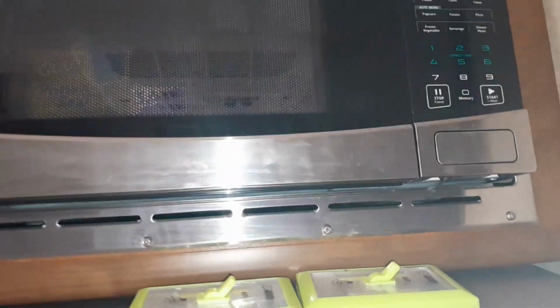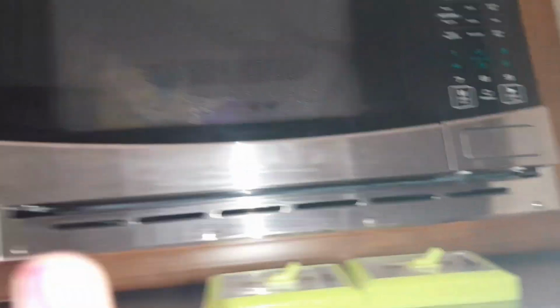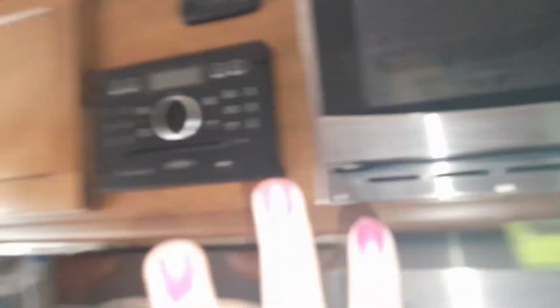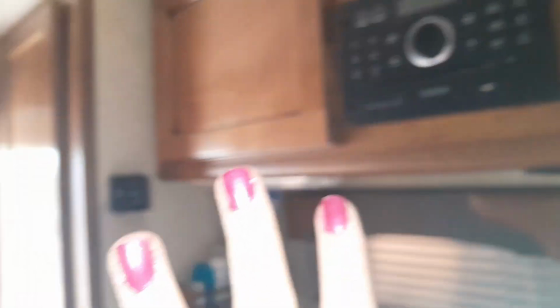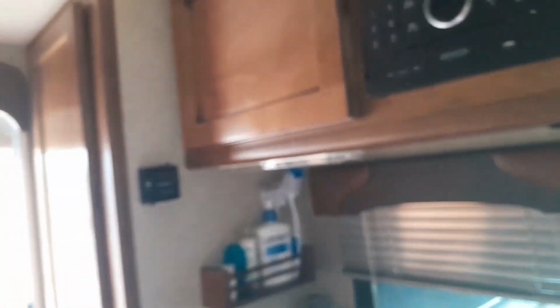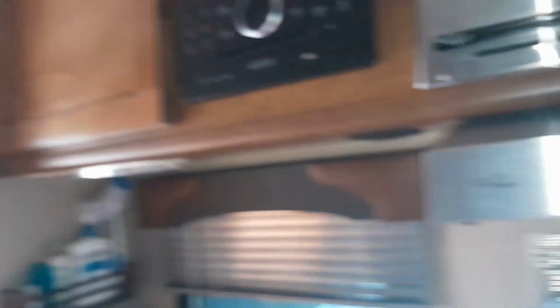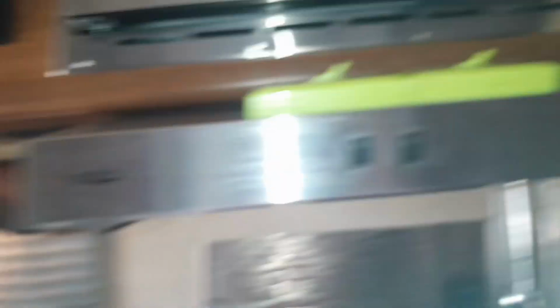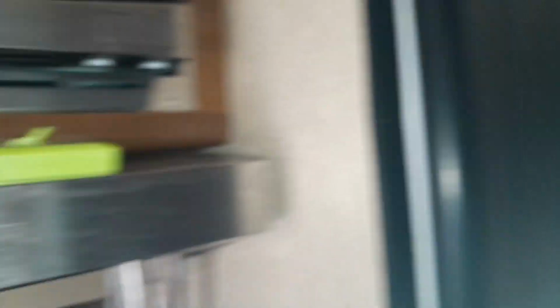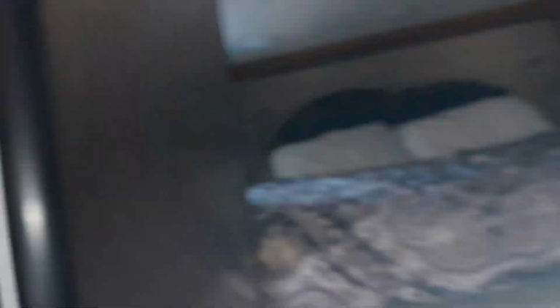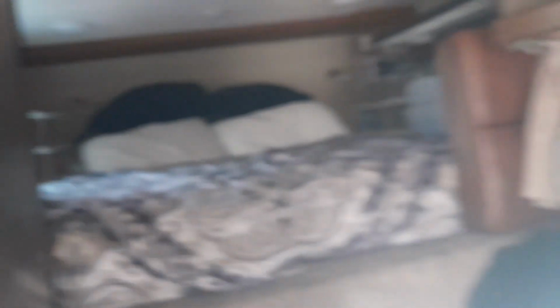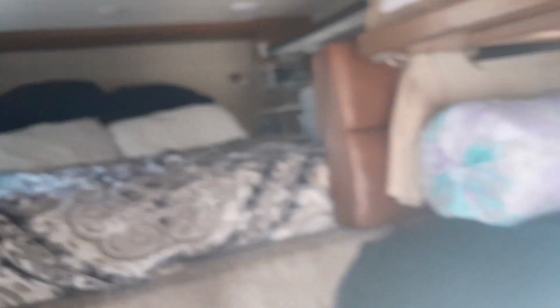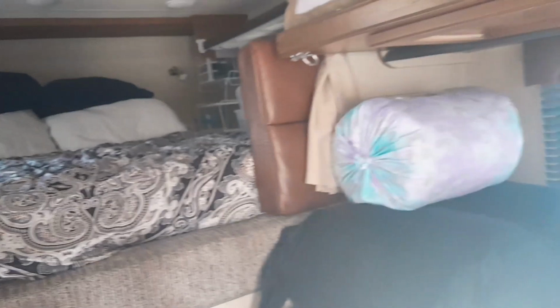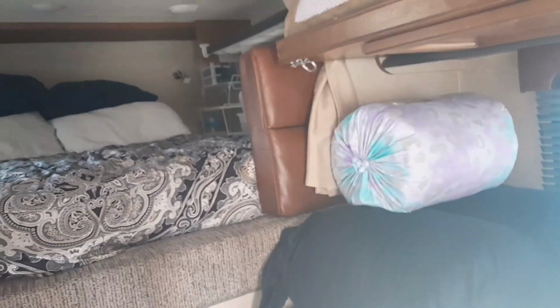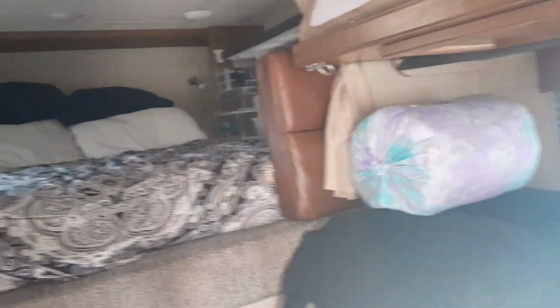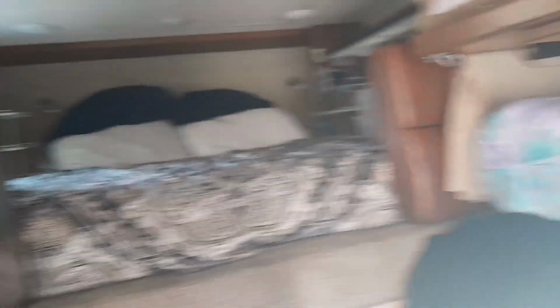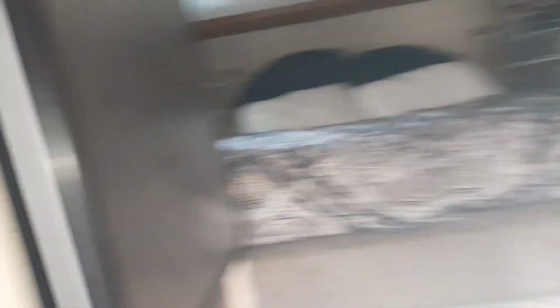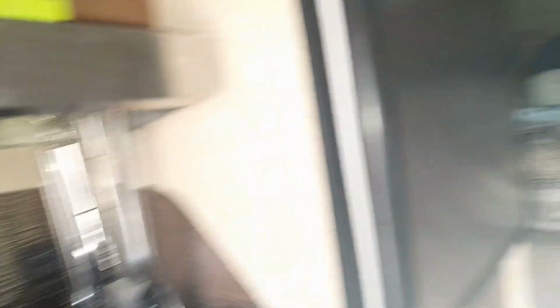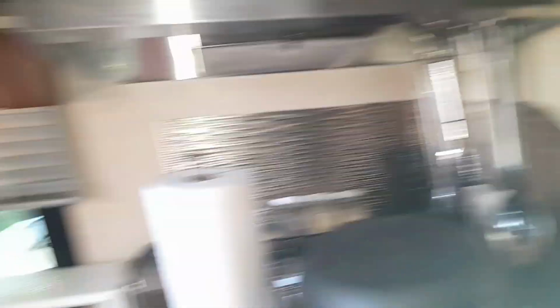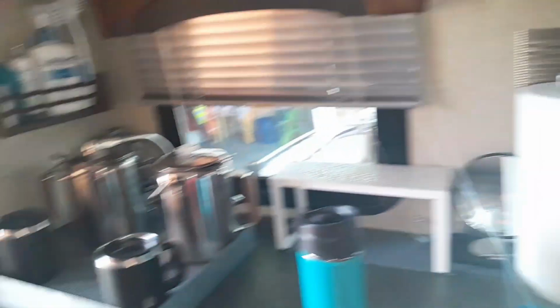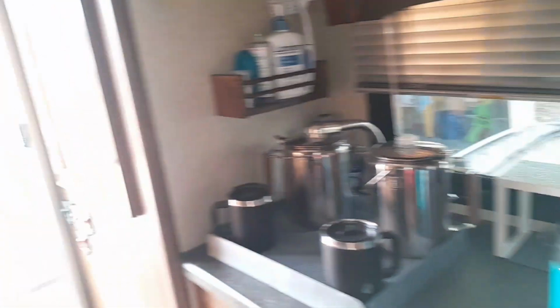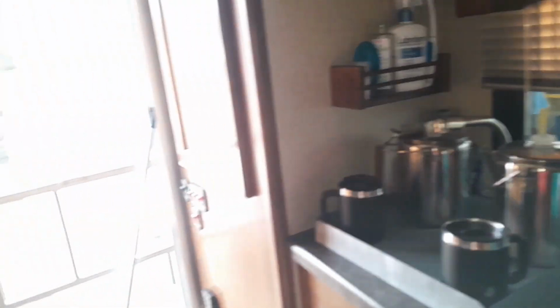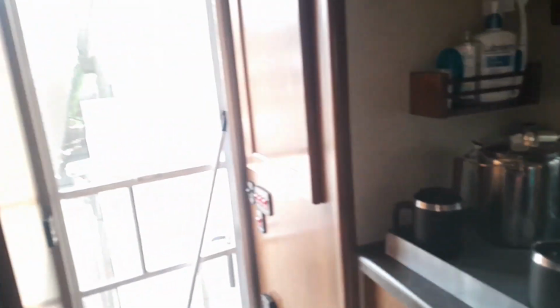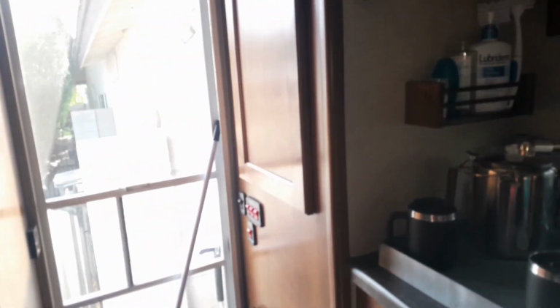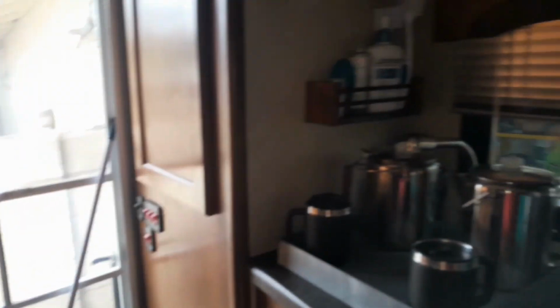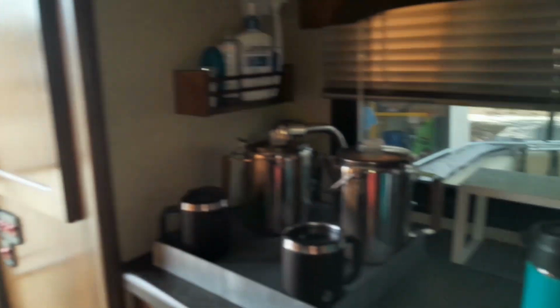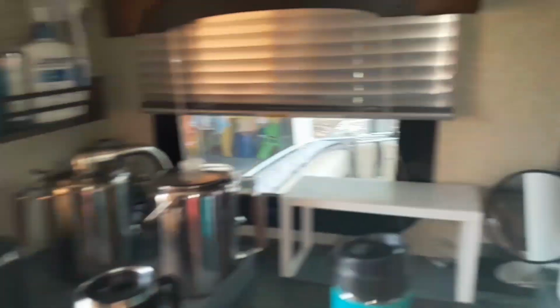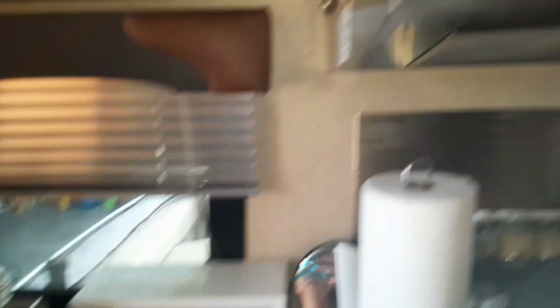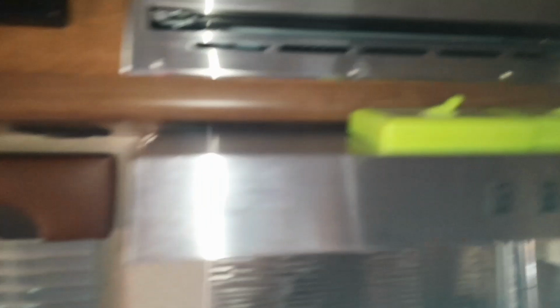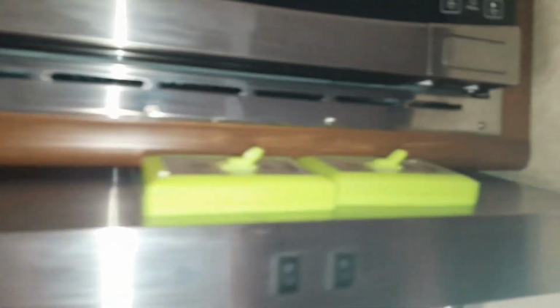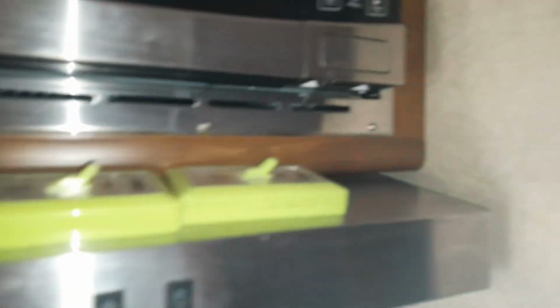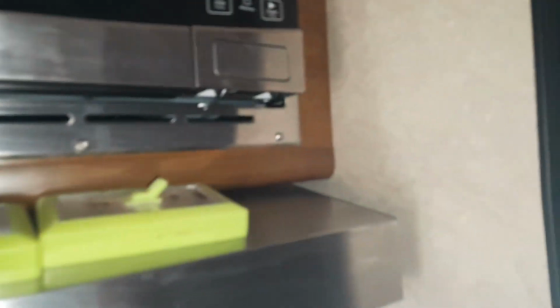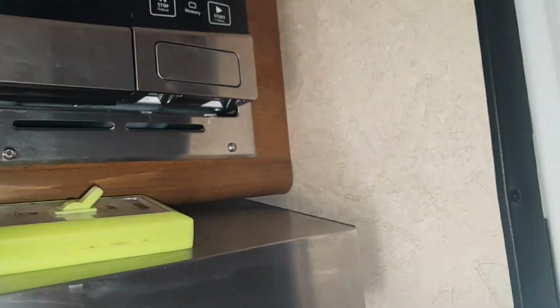This RV actually doesn't have a lot of storage. It's very small and I fit five people in here. So I need to come up with easy ways to store things, and this is how I did it.